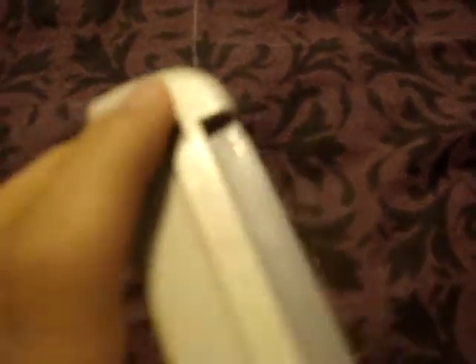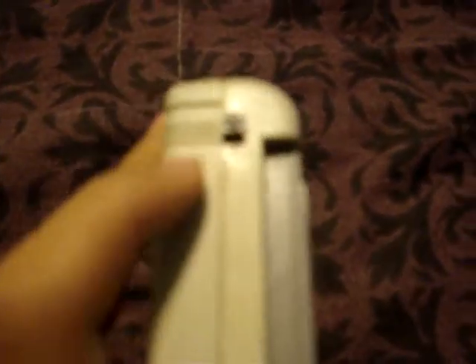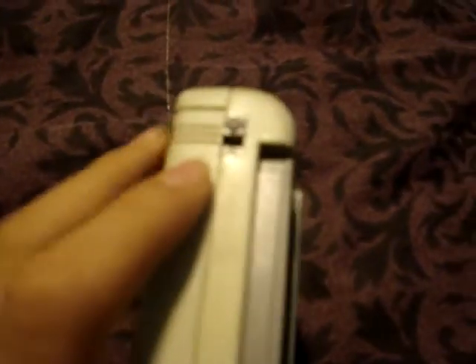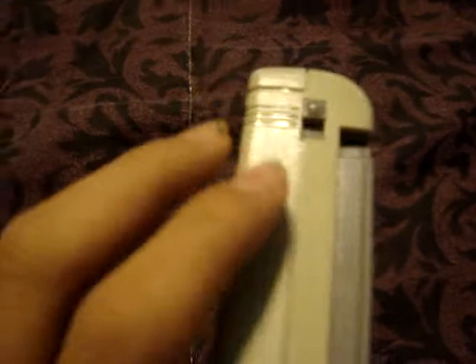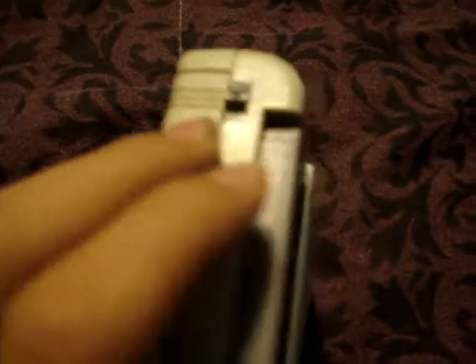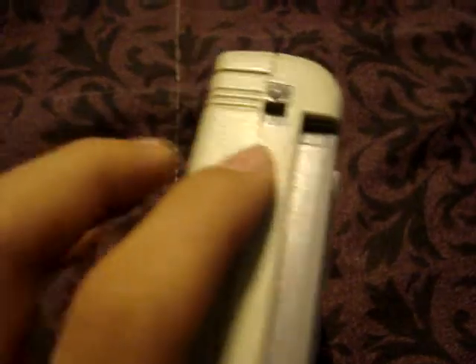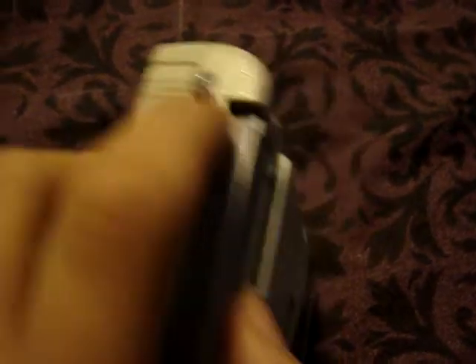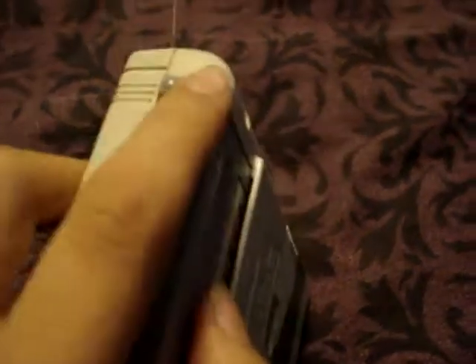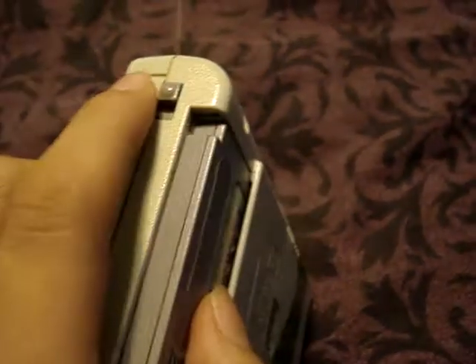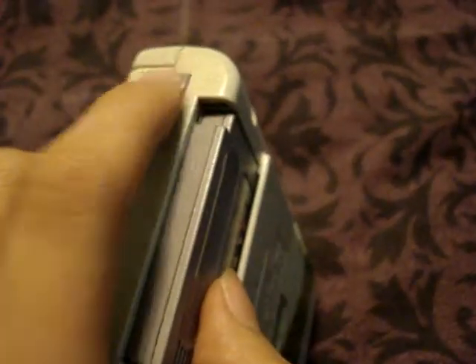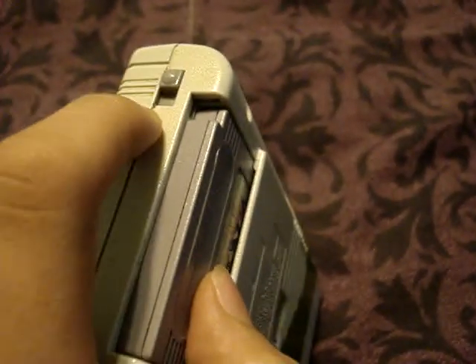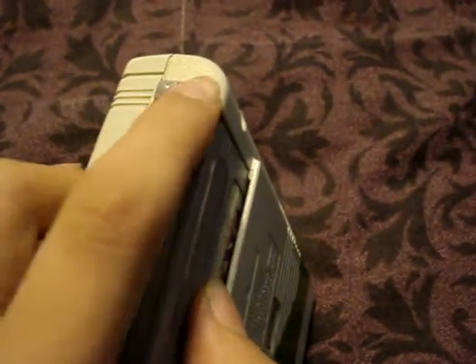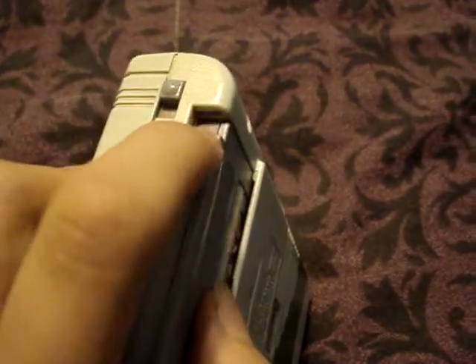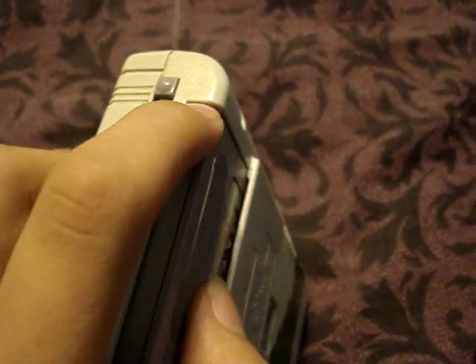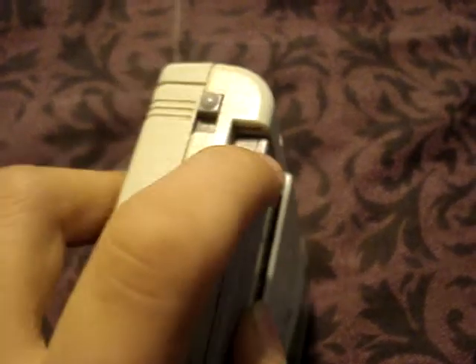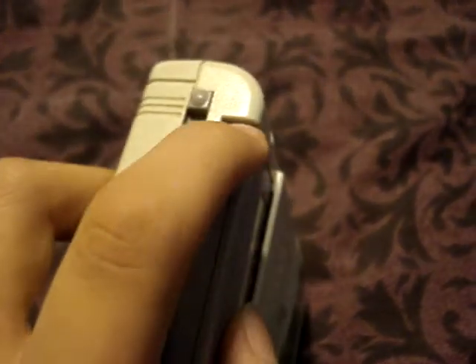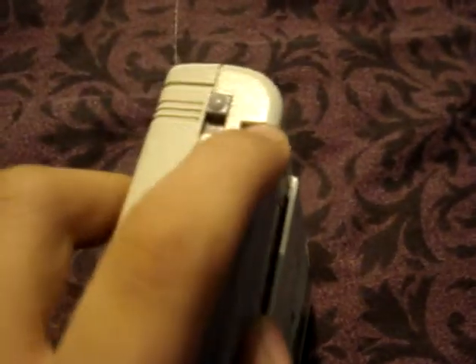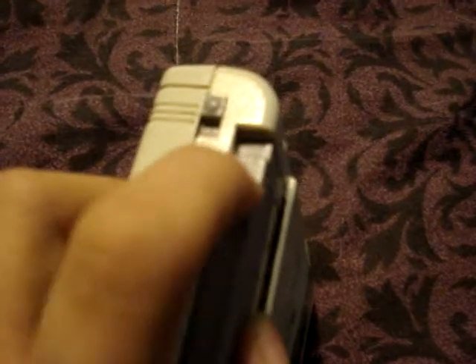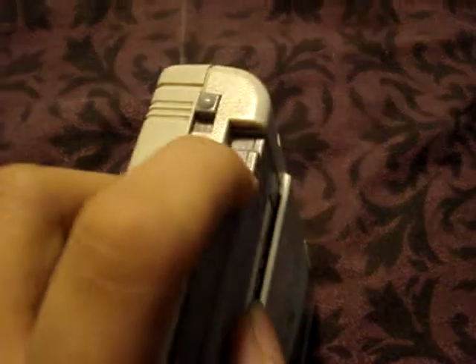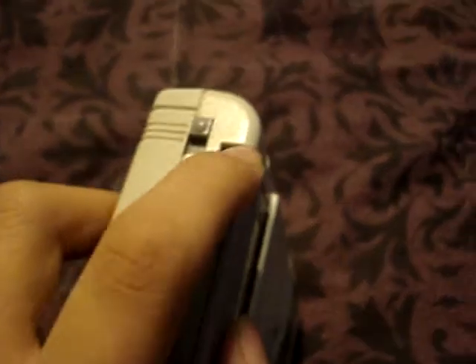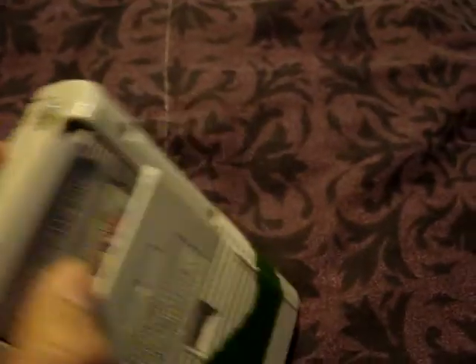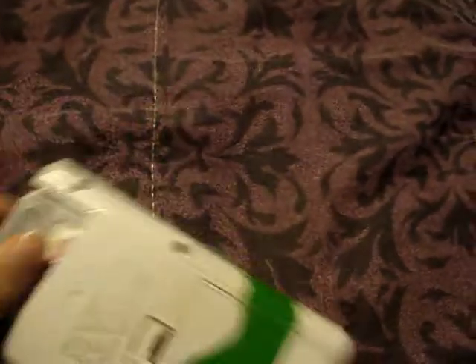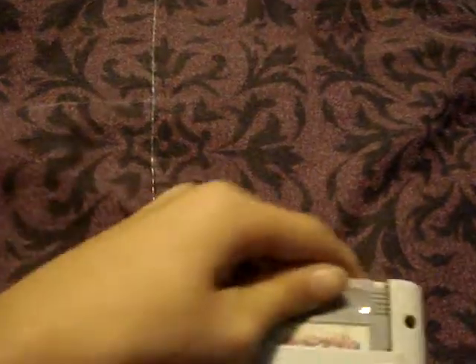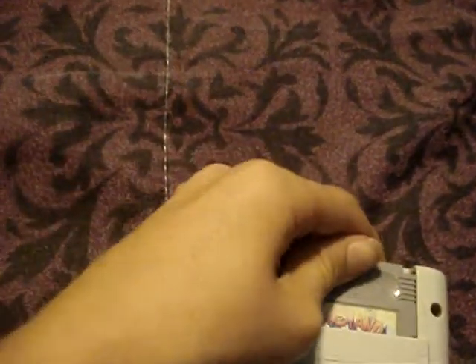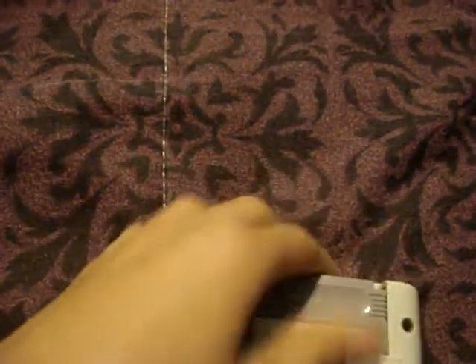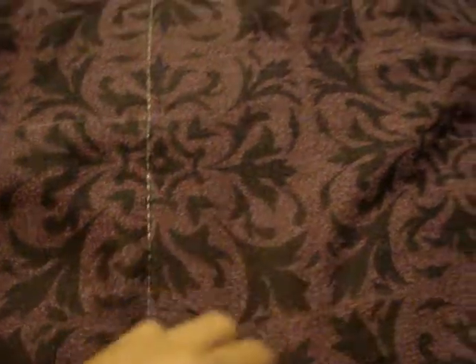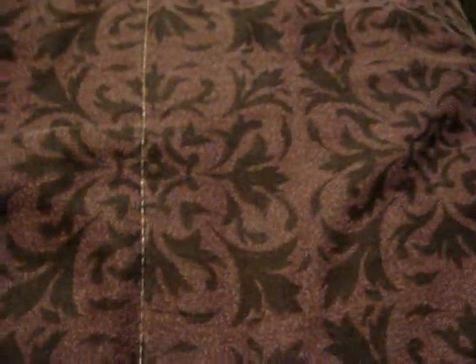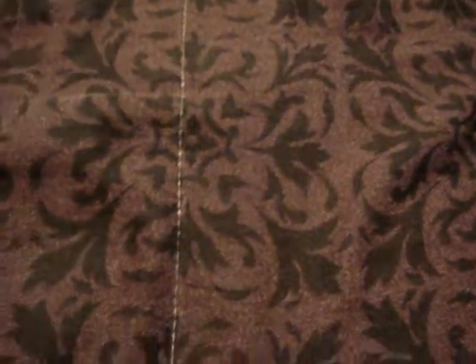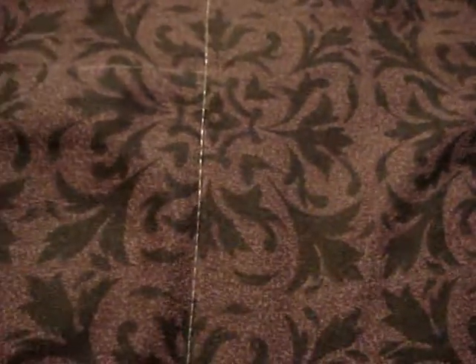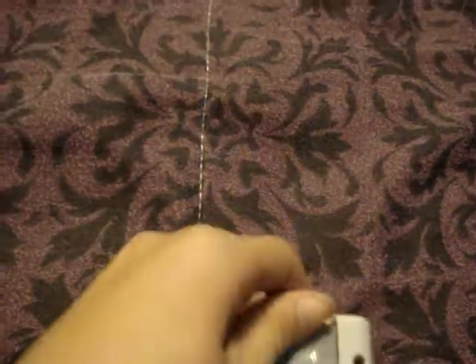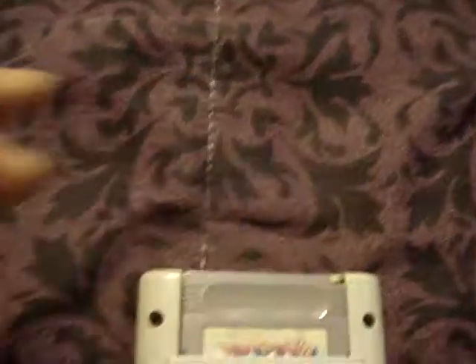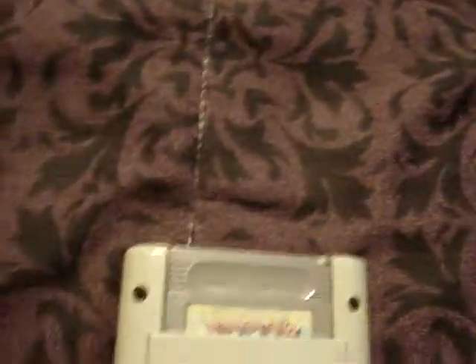There's a strange thing about this too. When you put on the power switch, you can't take off the game — it like closes it in. And it's pretty hard to take out the game.